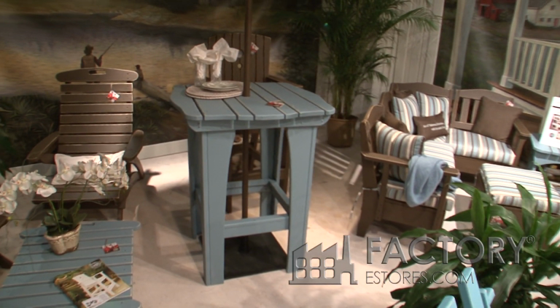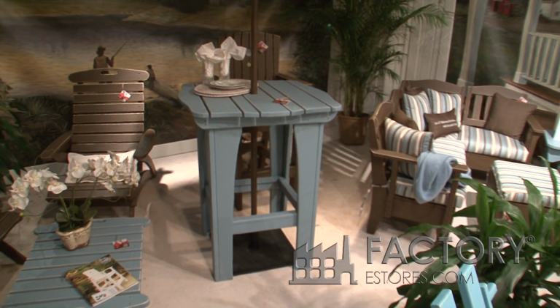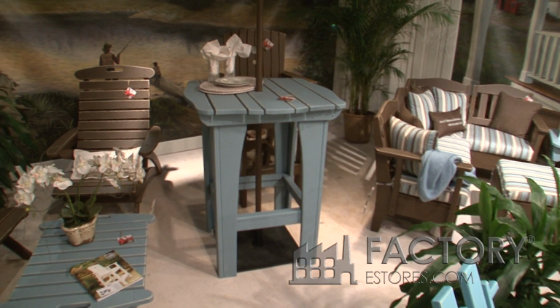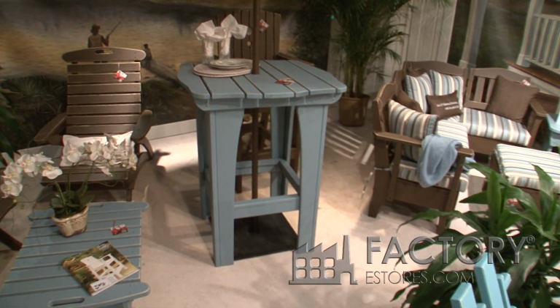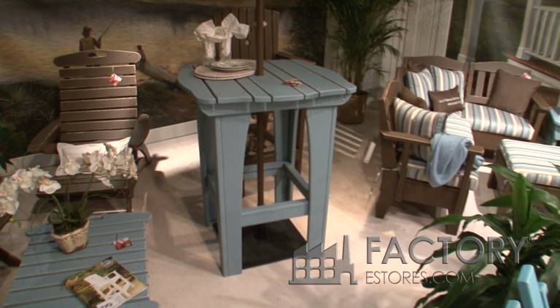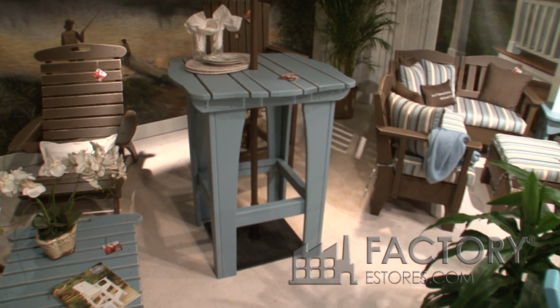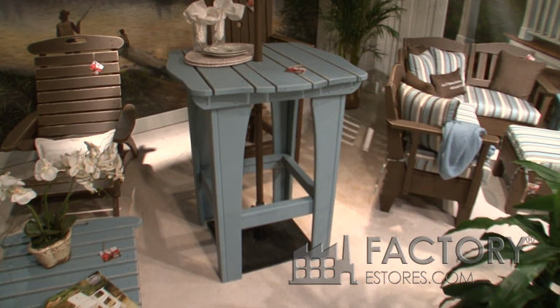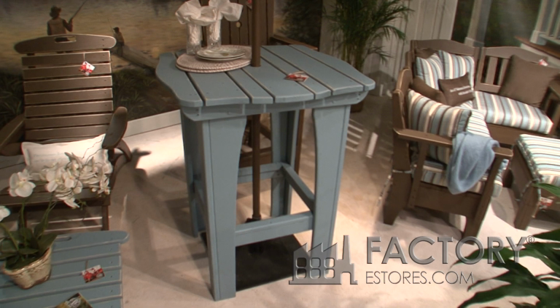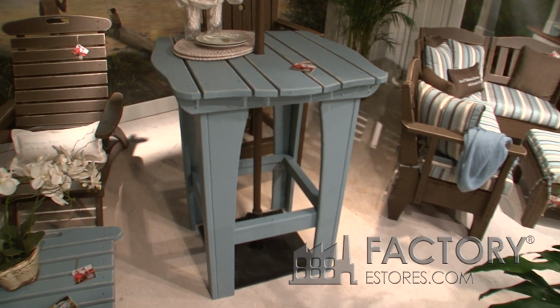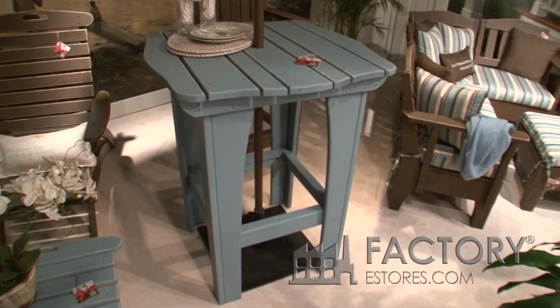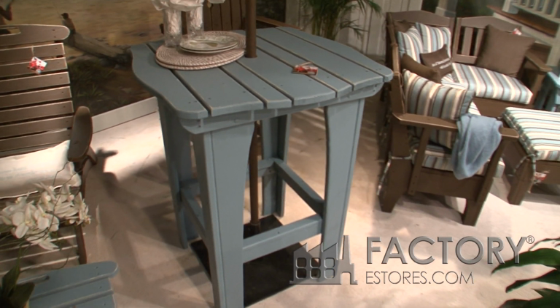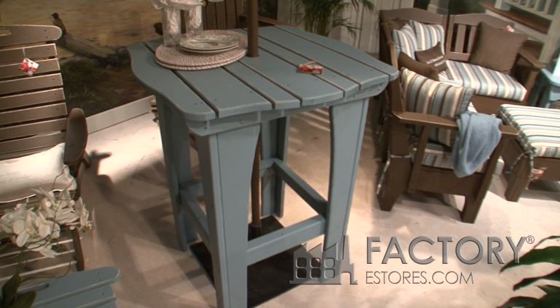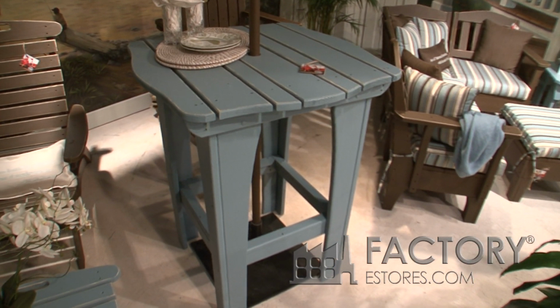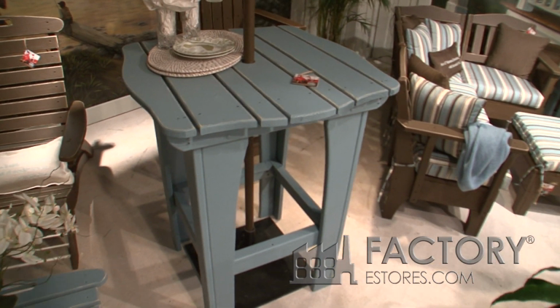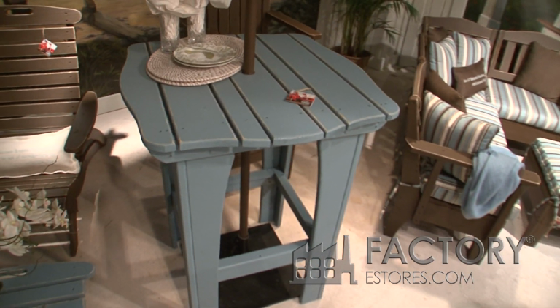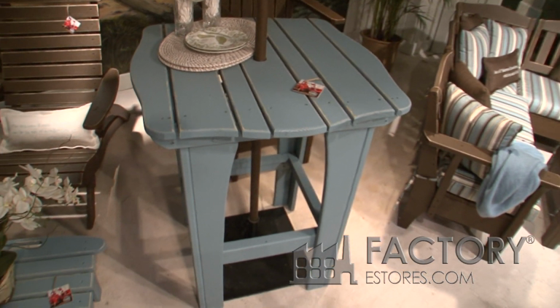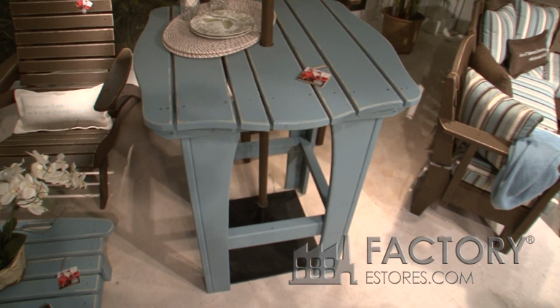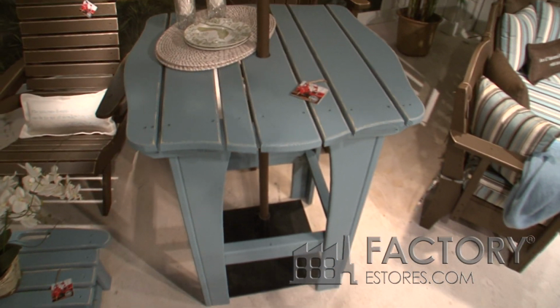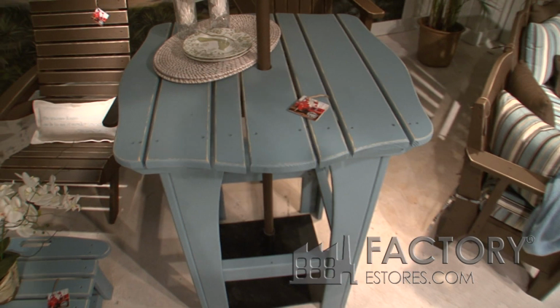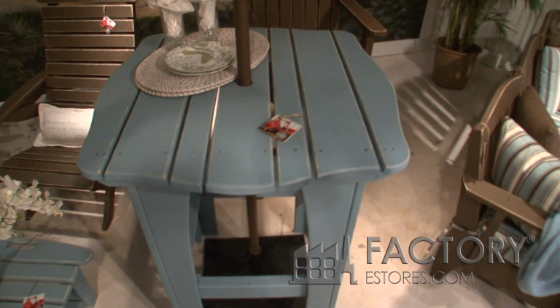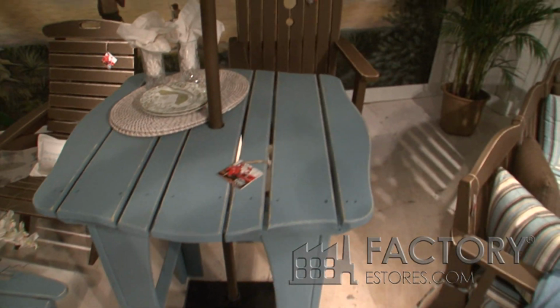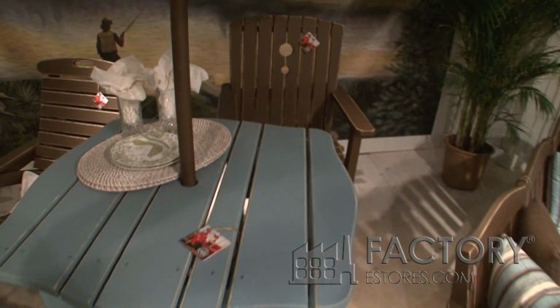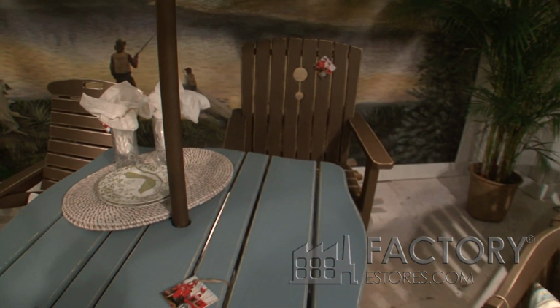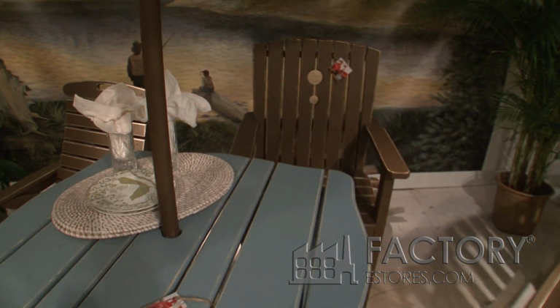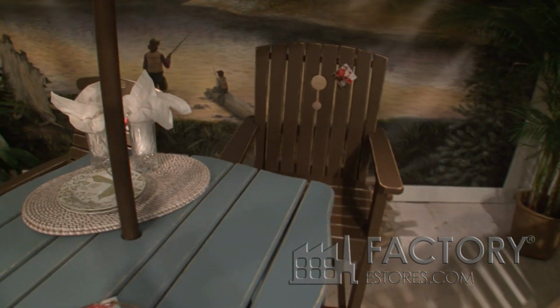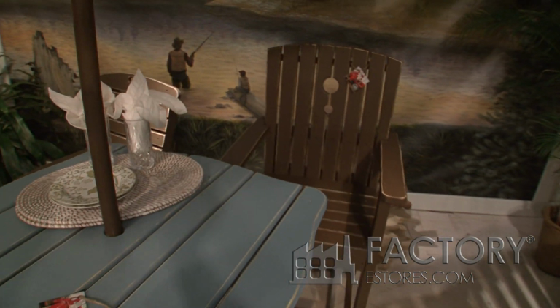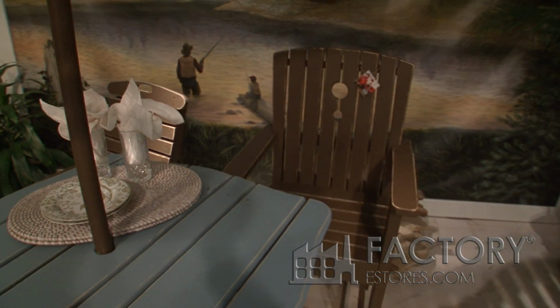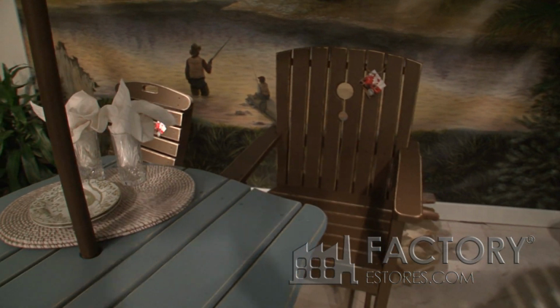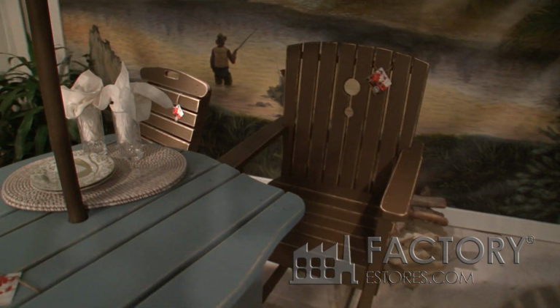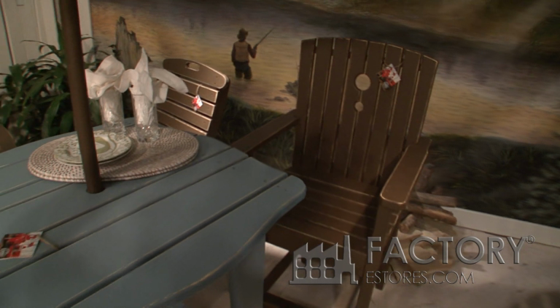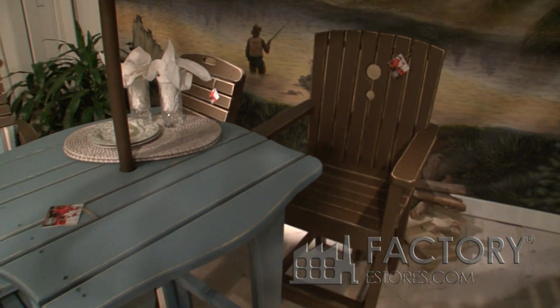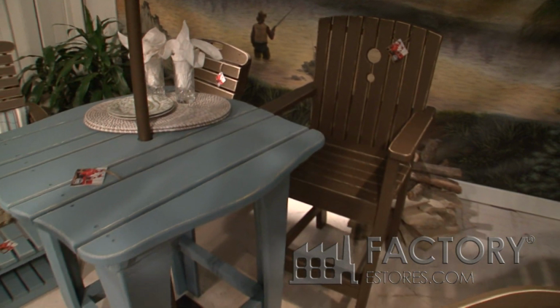This is our tall dining table, sometimes called the pub table. It looks great with a tall dining chair, which you can see behind it in the coffee finish, or you can also have it in the bar stool with or without back.